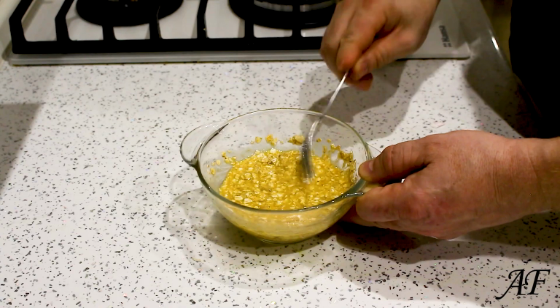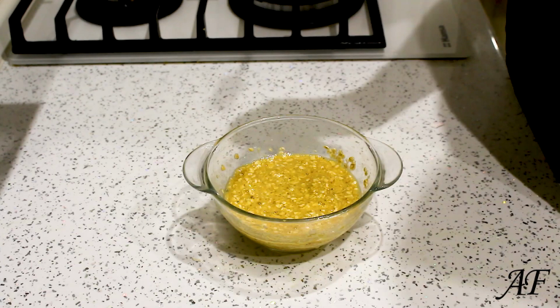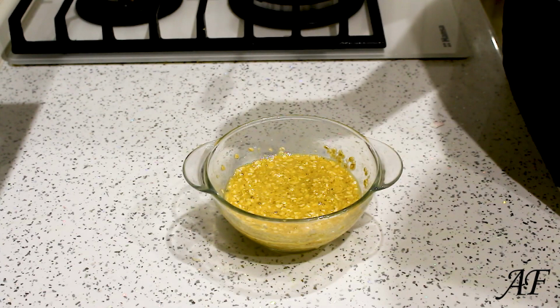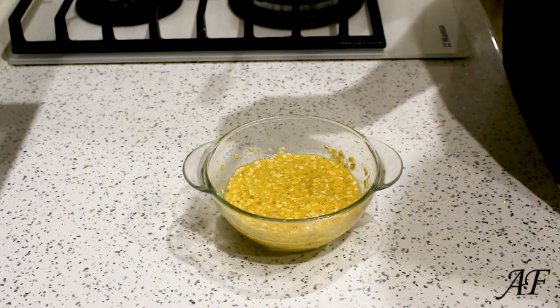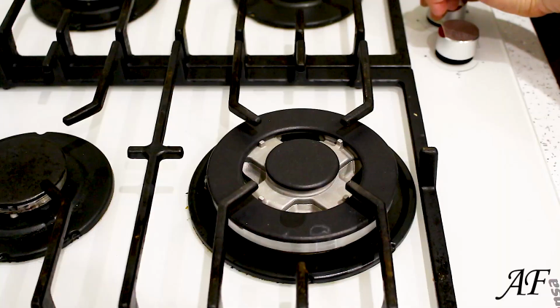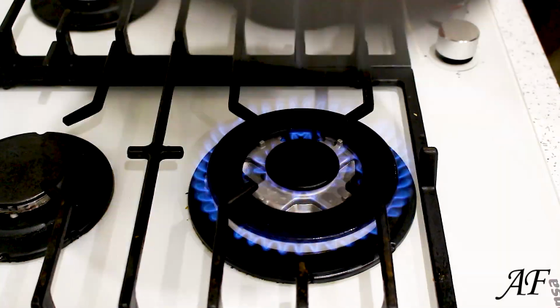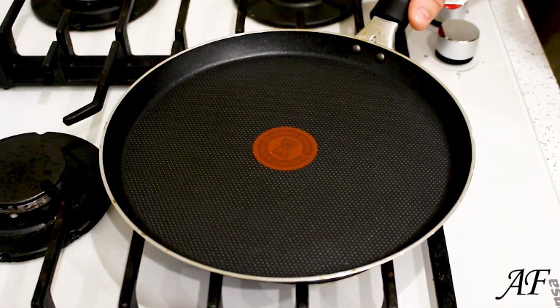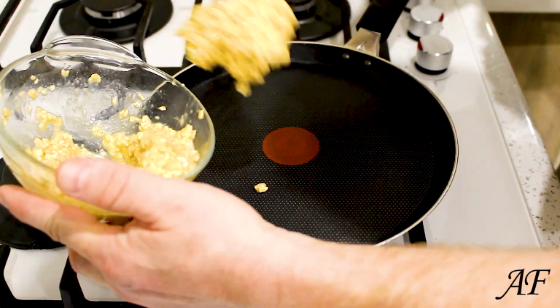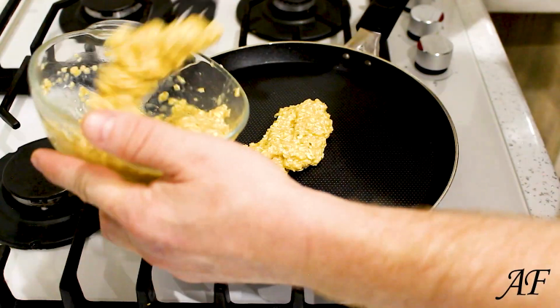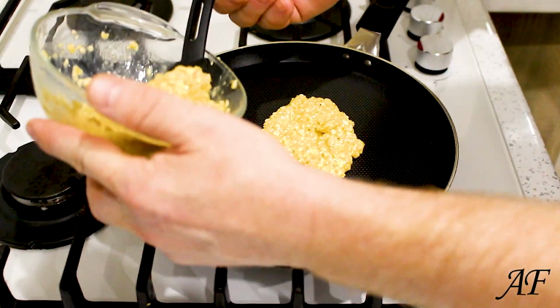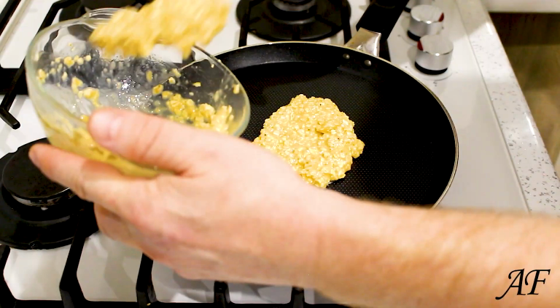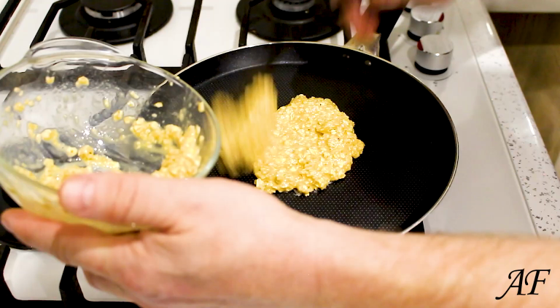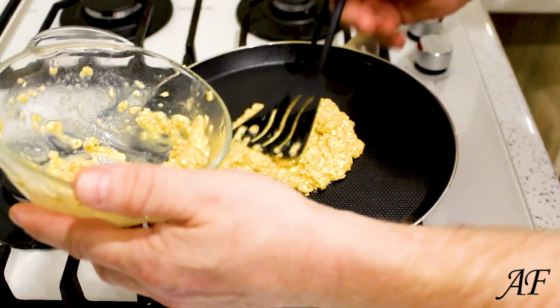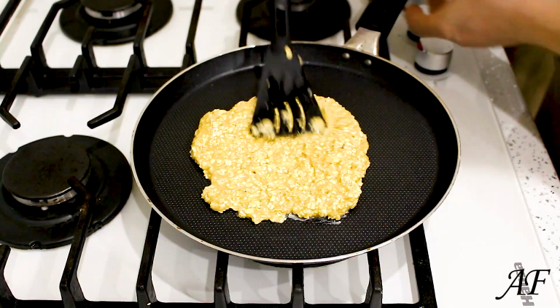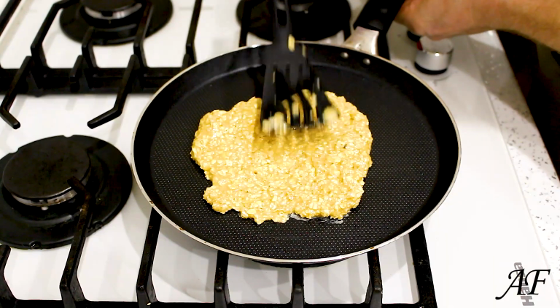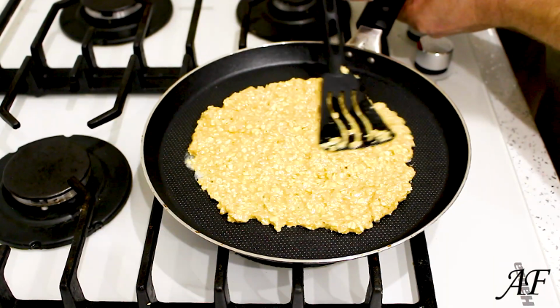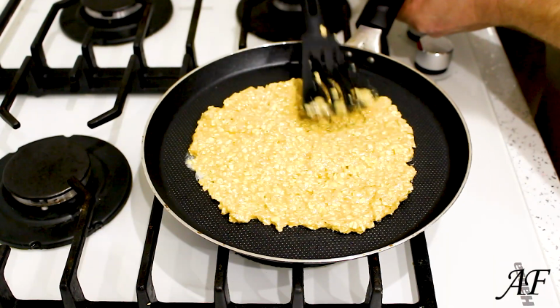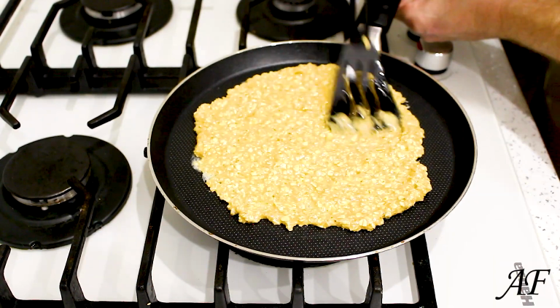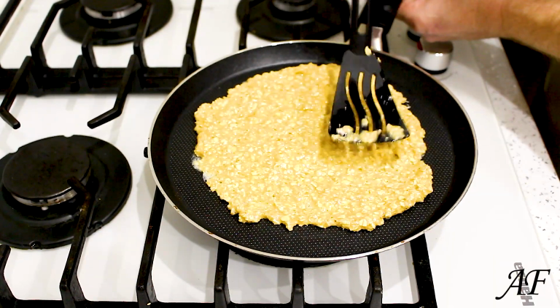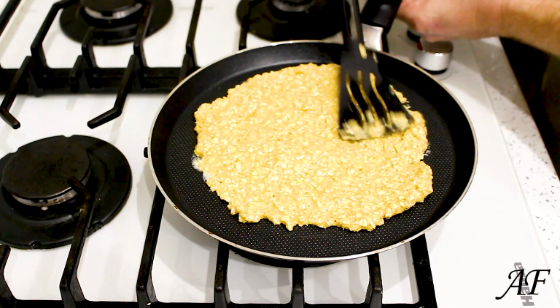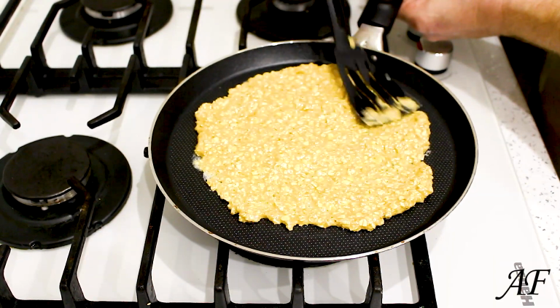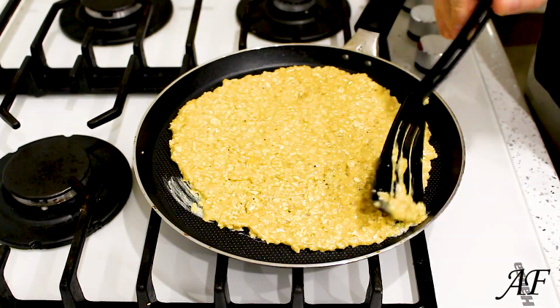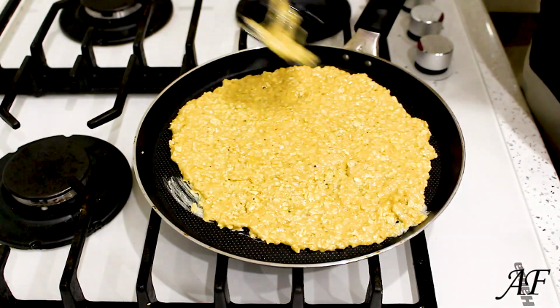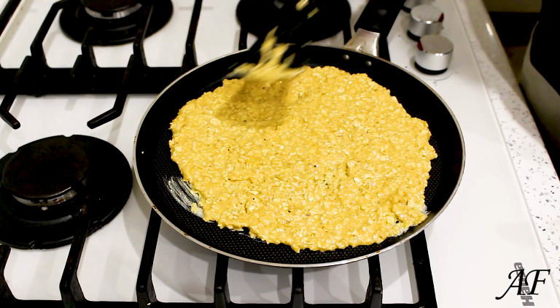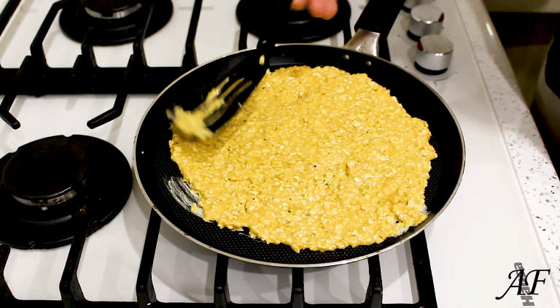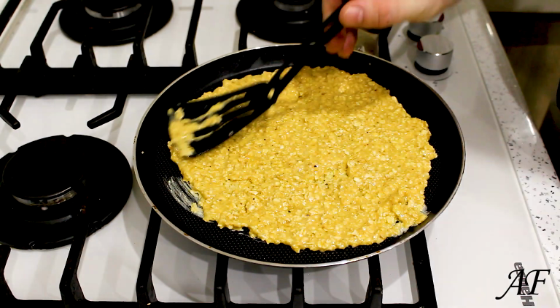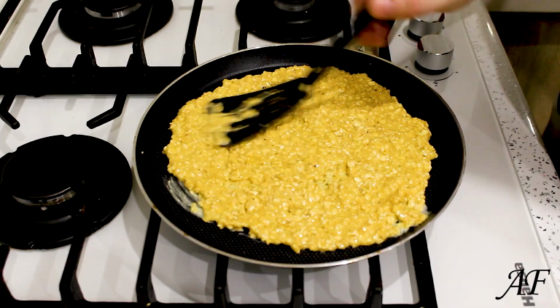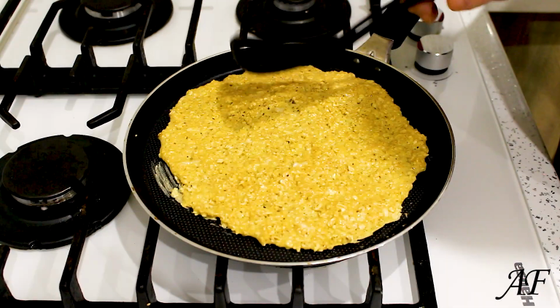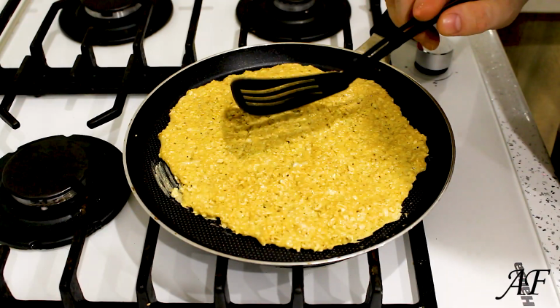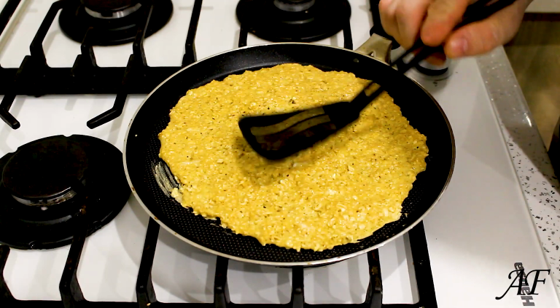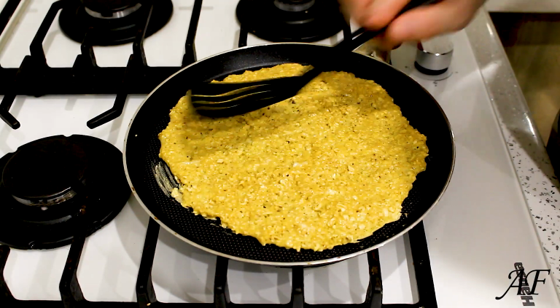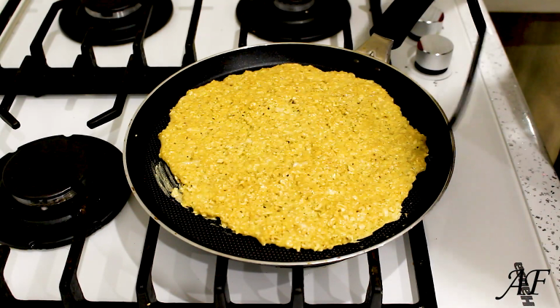Five minutes later. Making a thin pancake. I think it's enough — a thickness of about five millimeters.